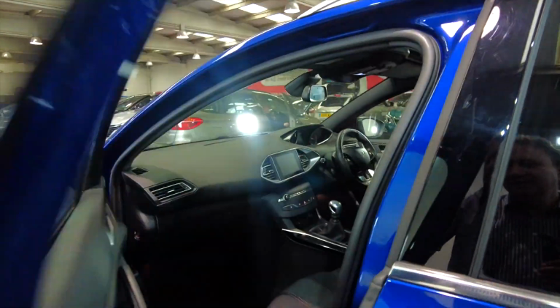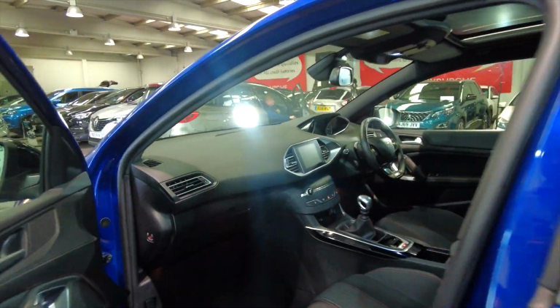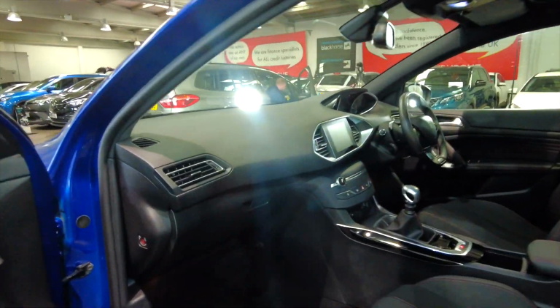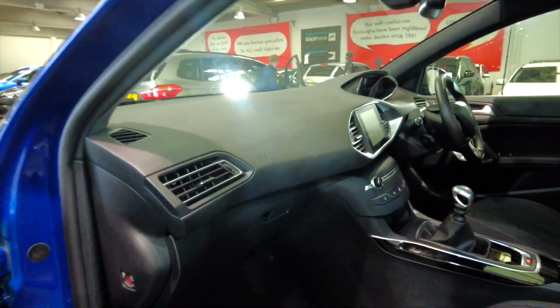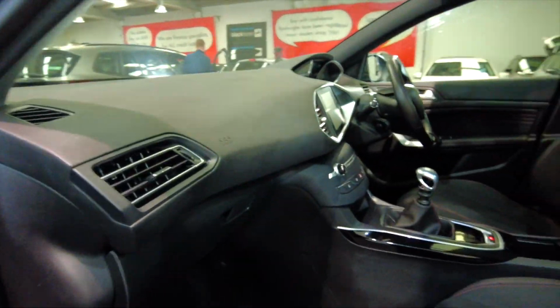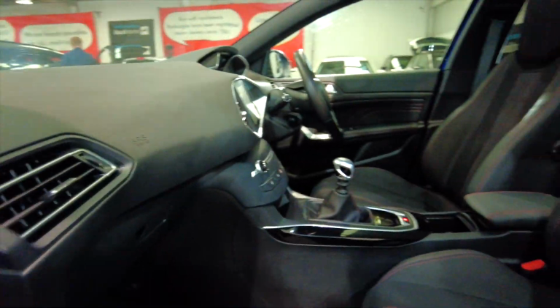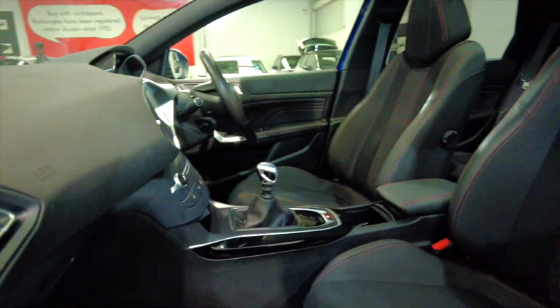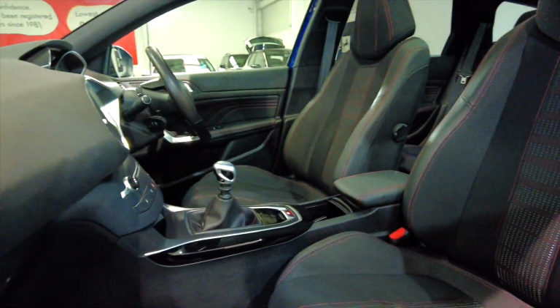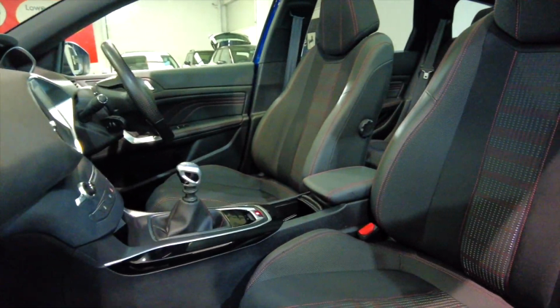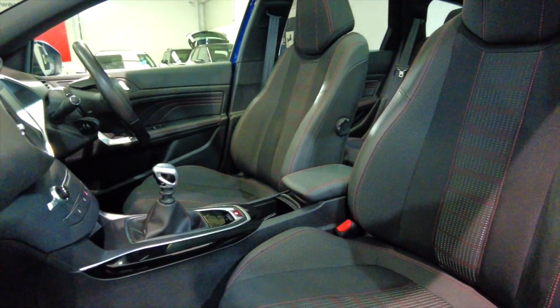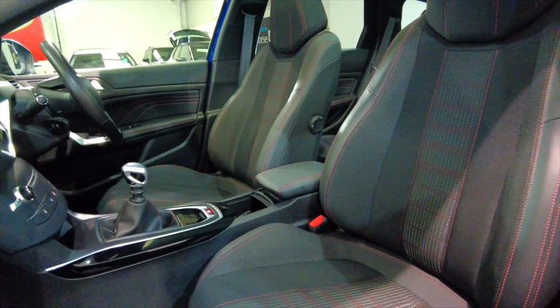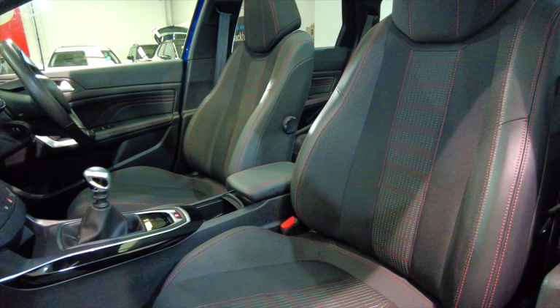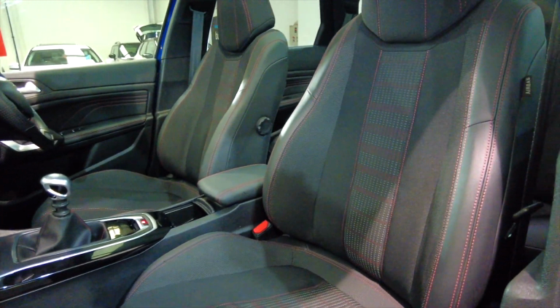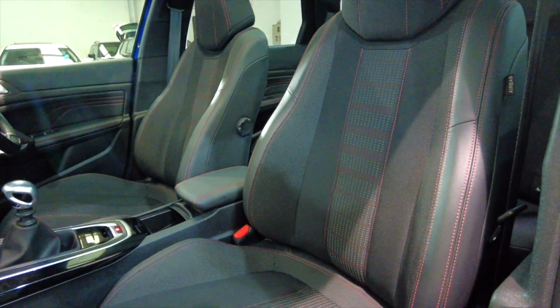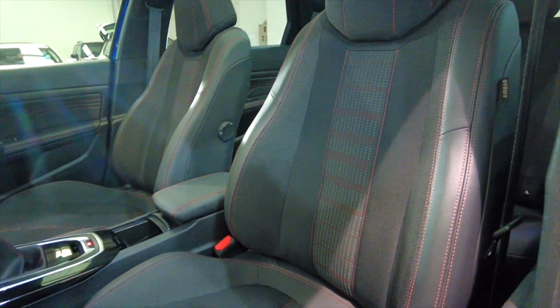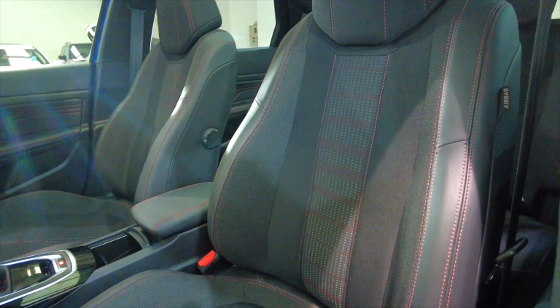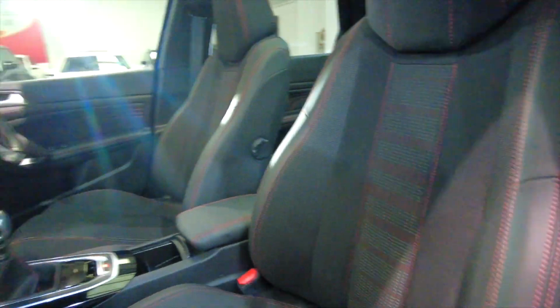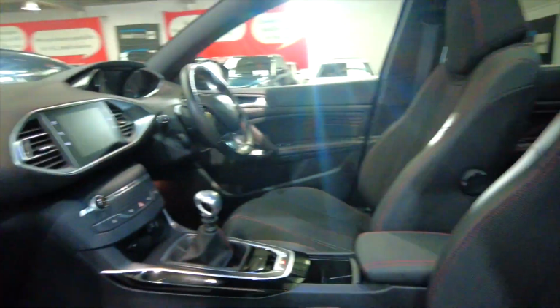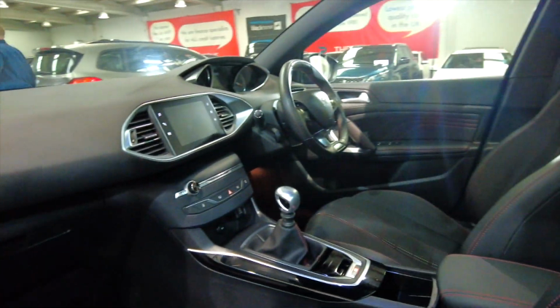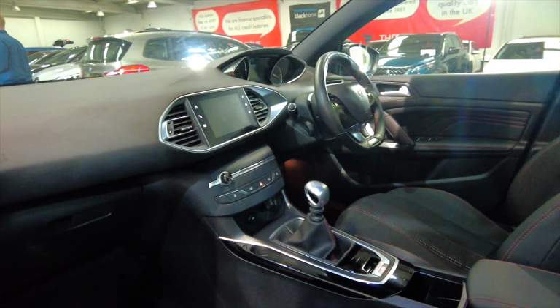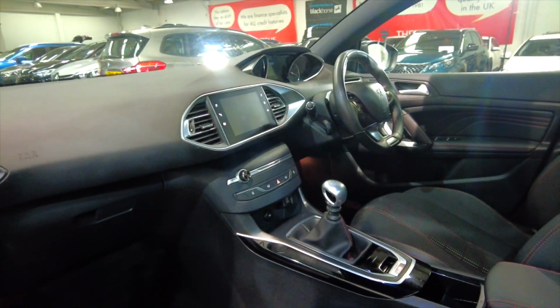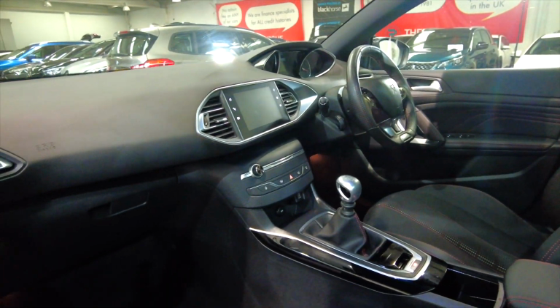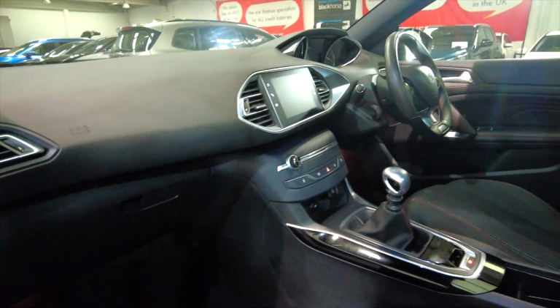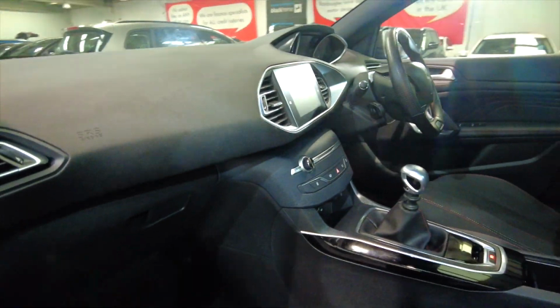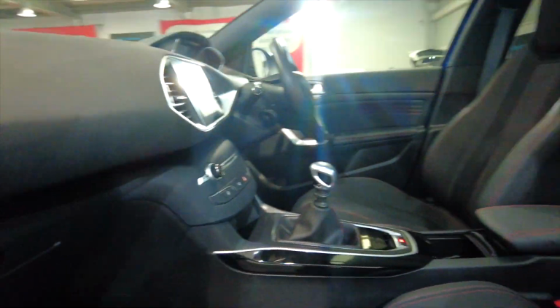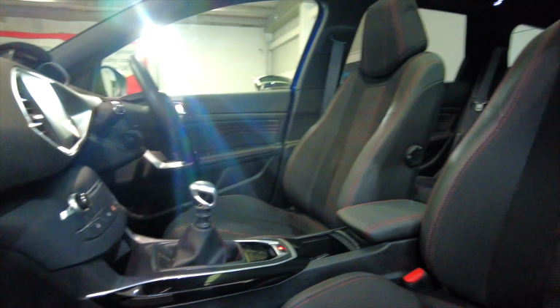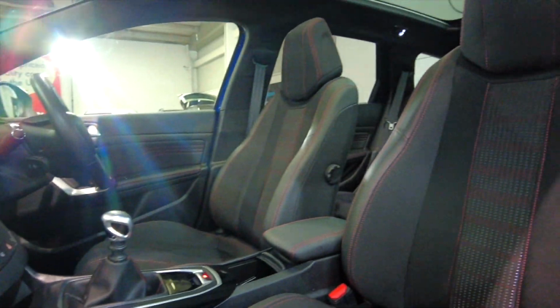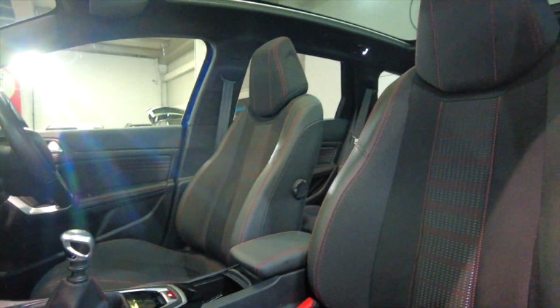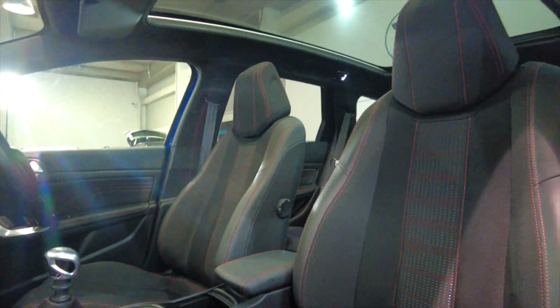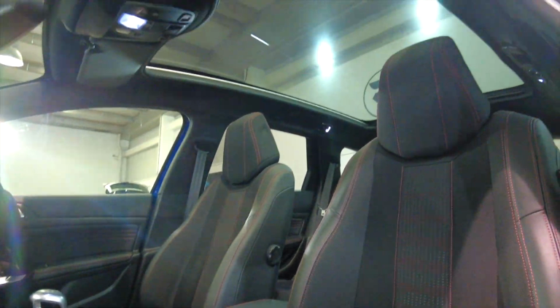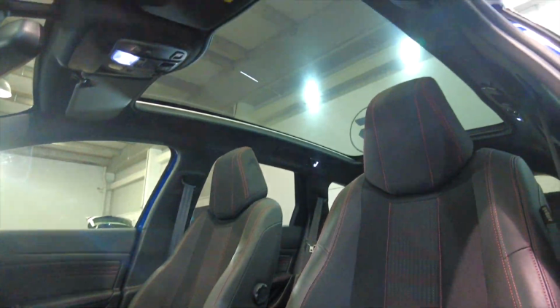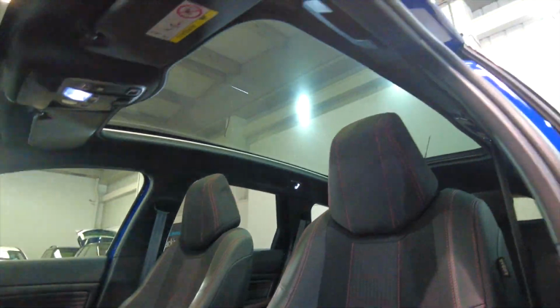As we come into the front, really nice part leather seats, fully adjustable with red stitching as well, just to accentuate that GT Line styling. Again, that really nice panoramic roof there.